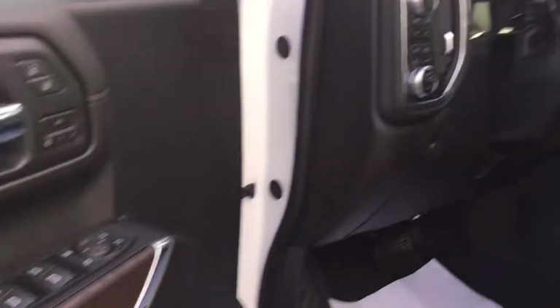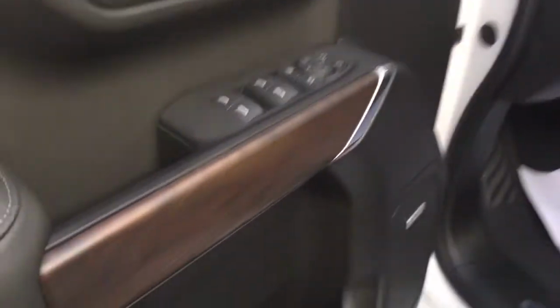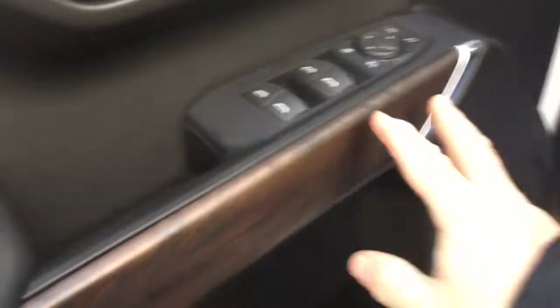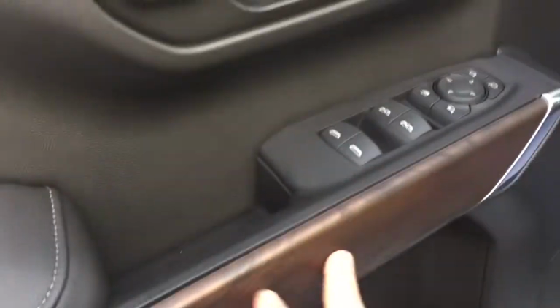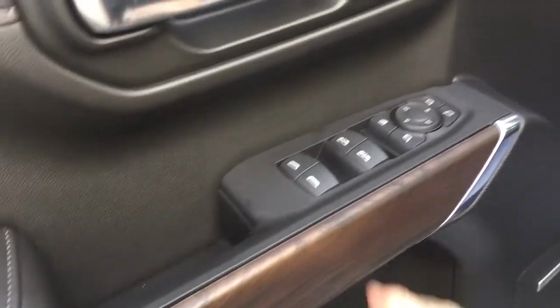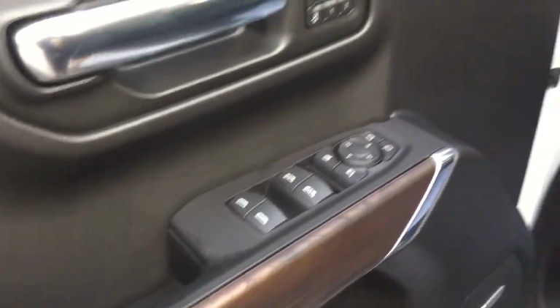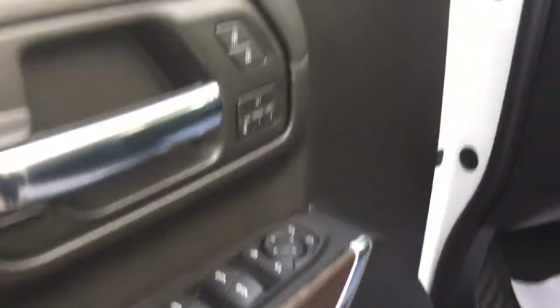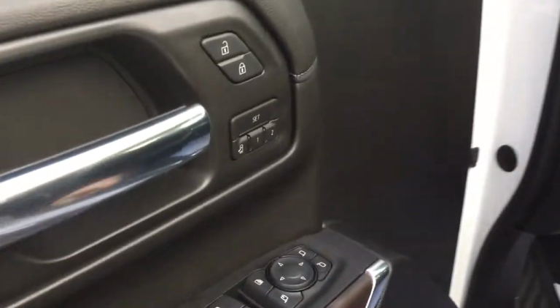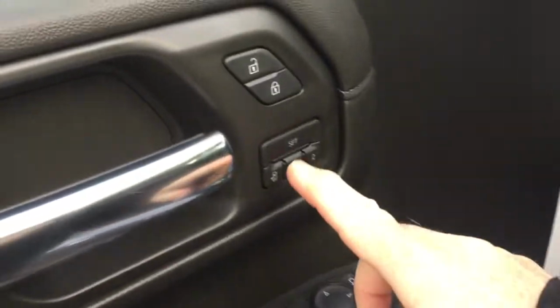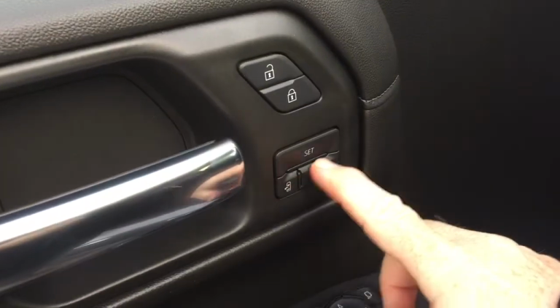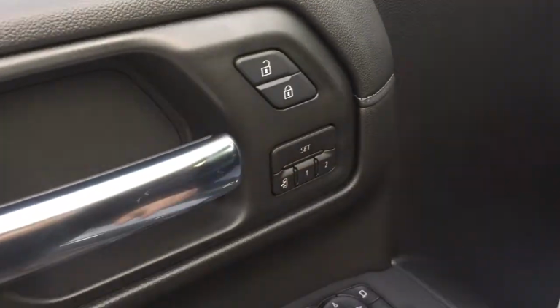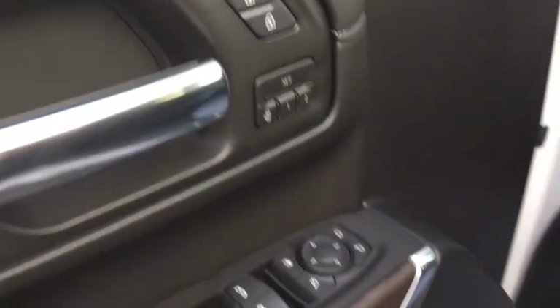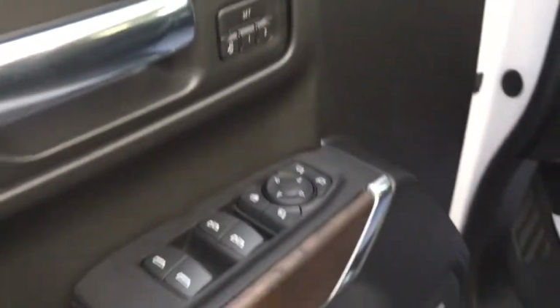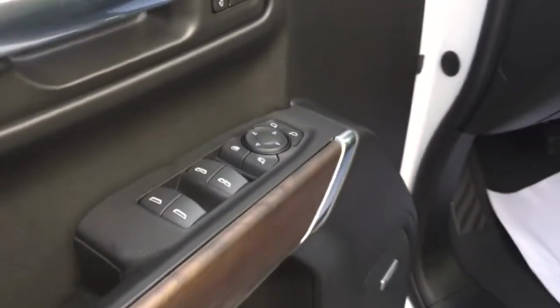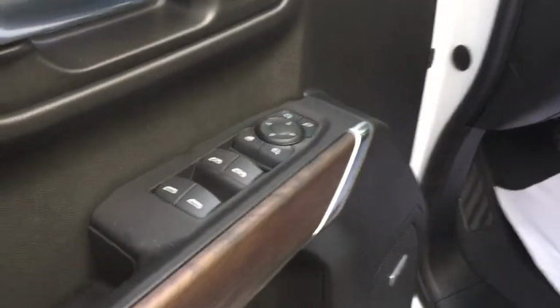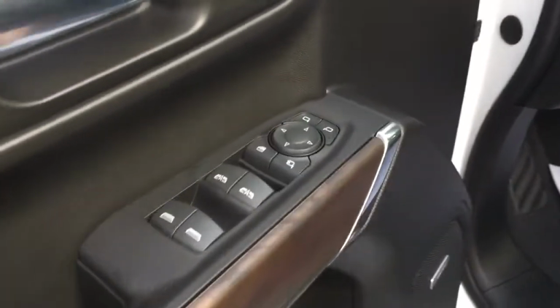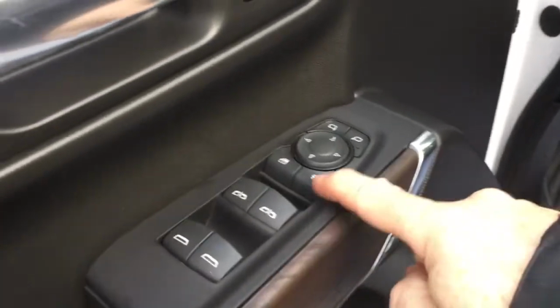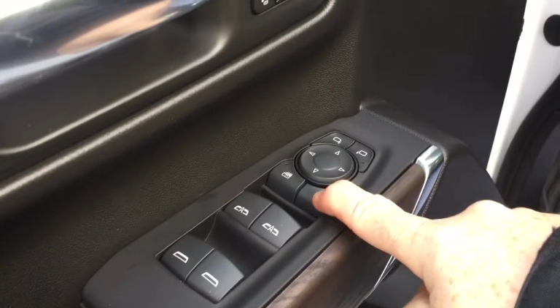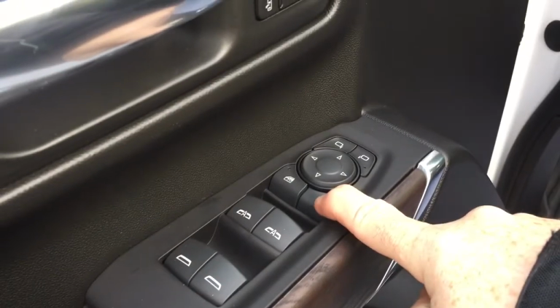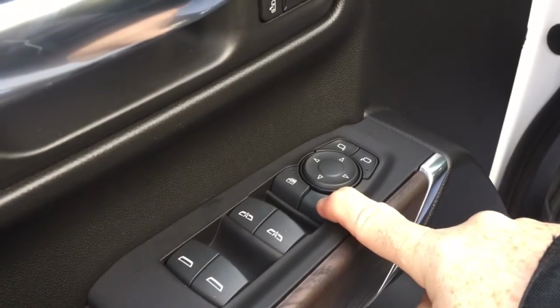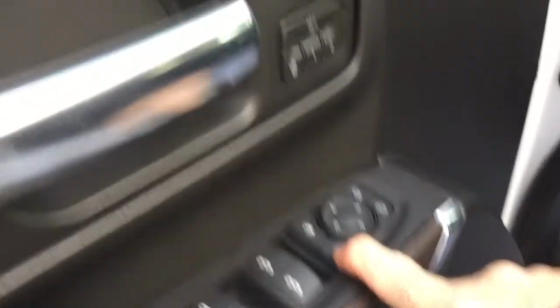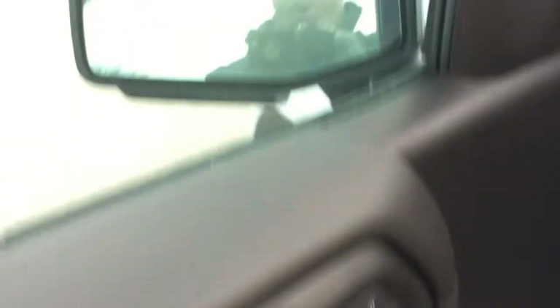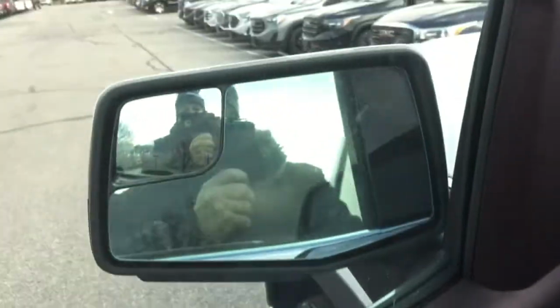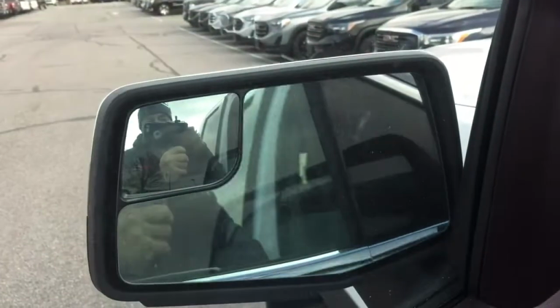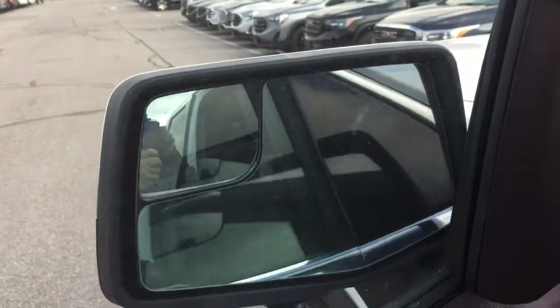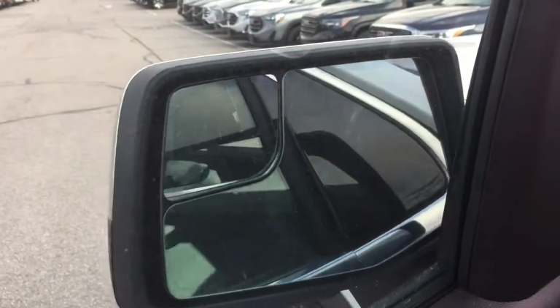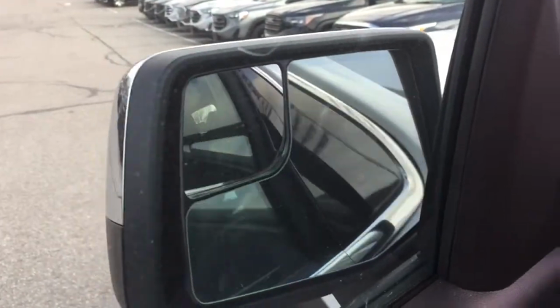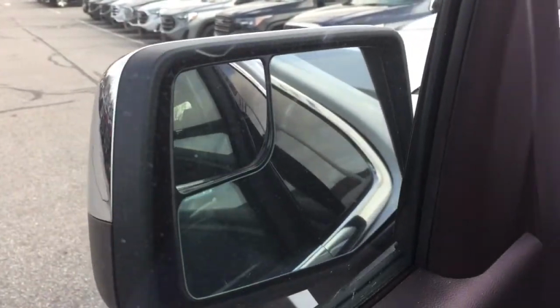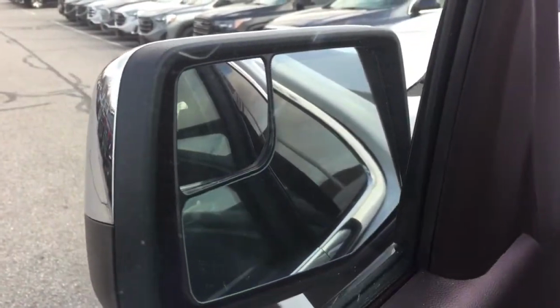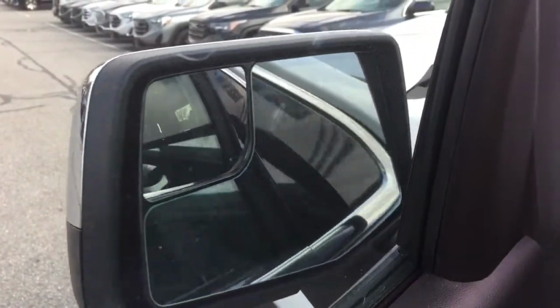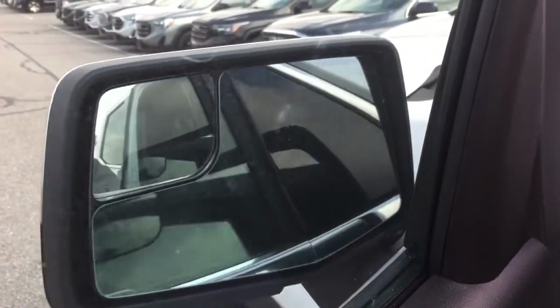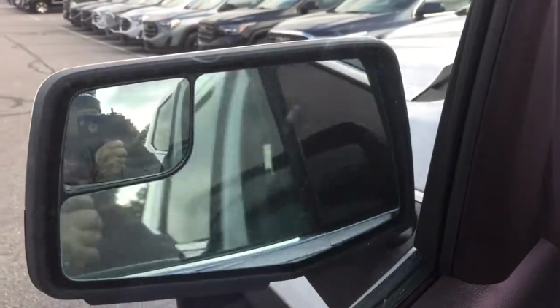You've got the real wood grain trim, memory seat and memory mirror with two presets, and you also have the power folding mirrors — so you can just press that button there and you'll see those folding mirrors in action.